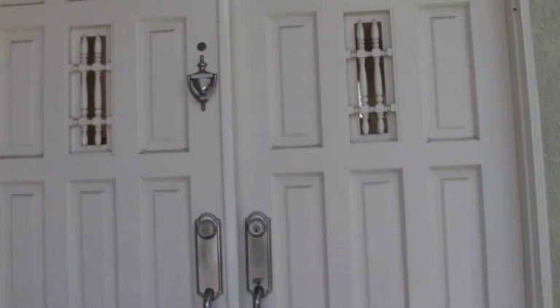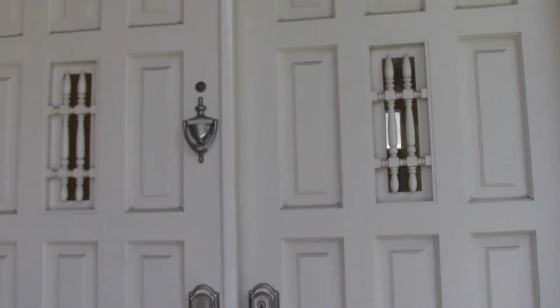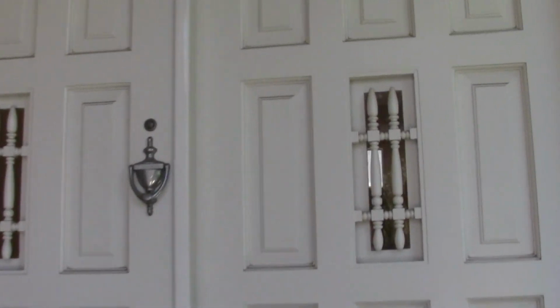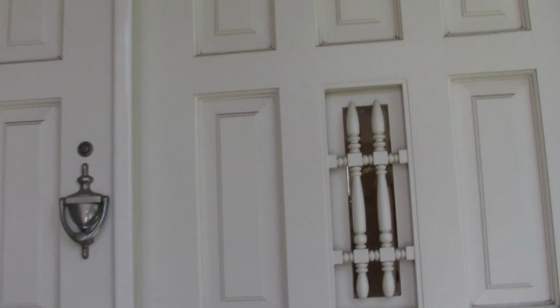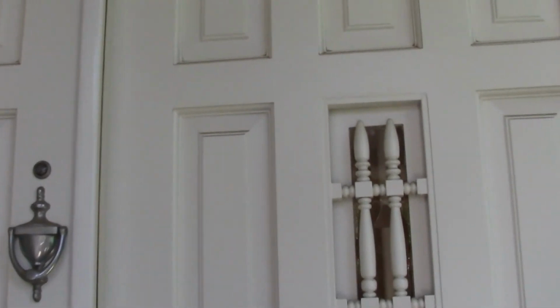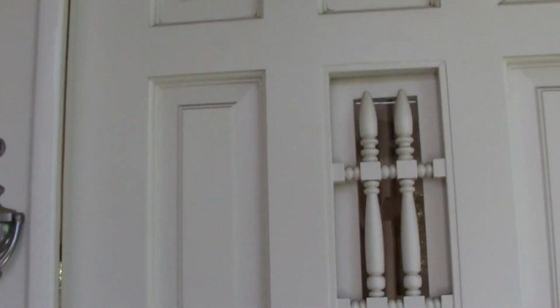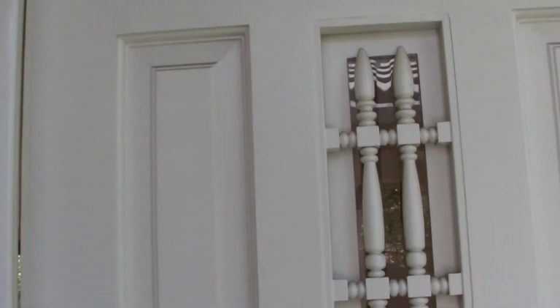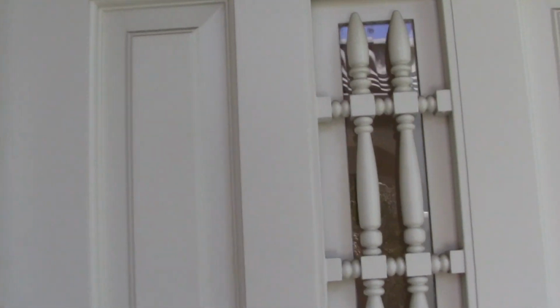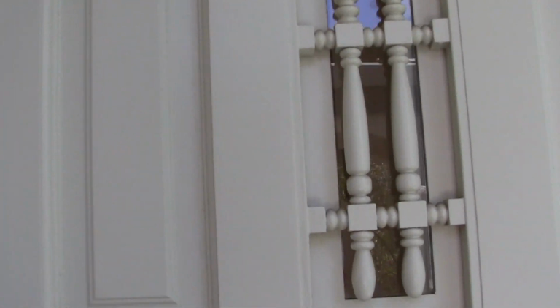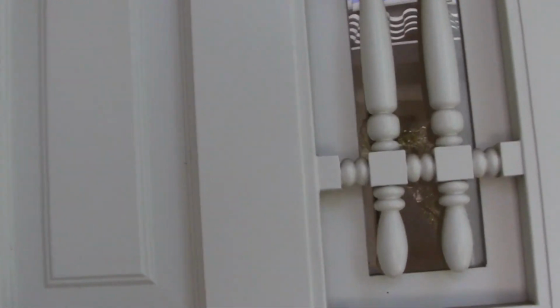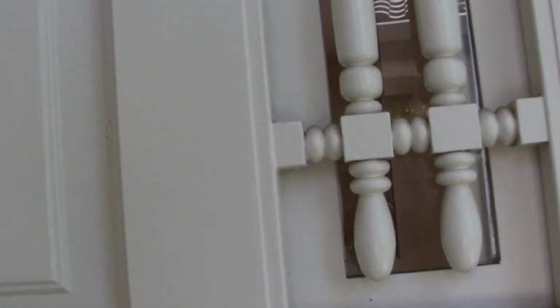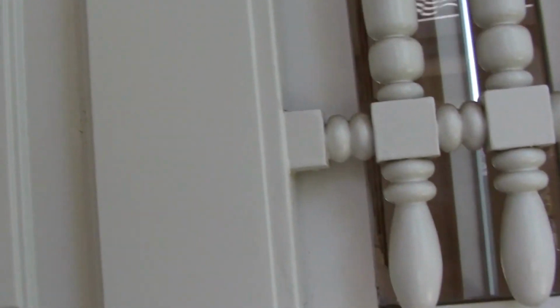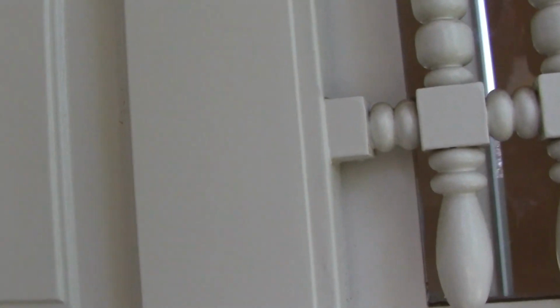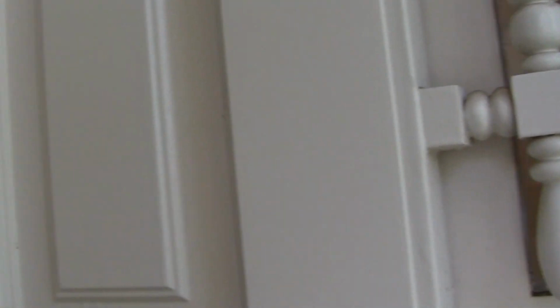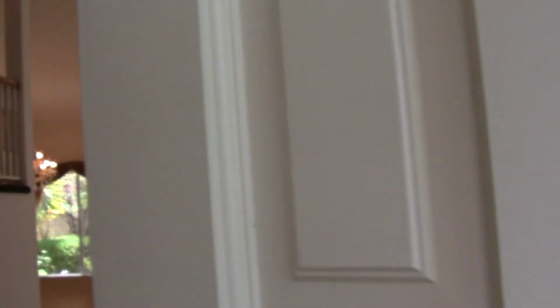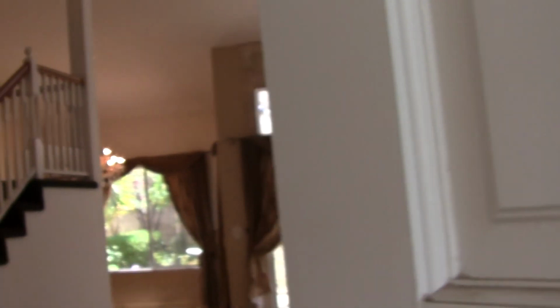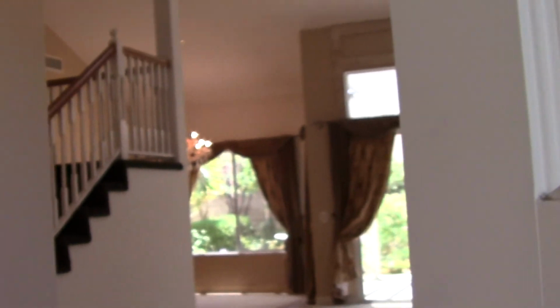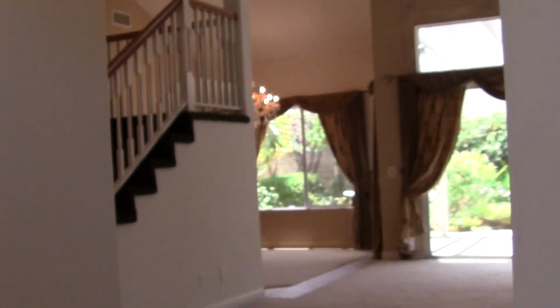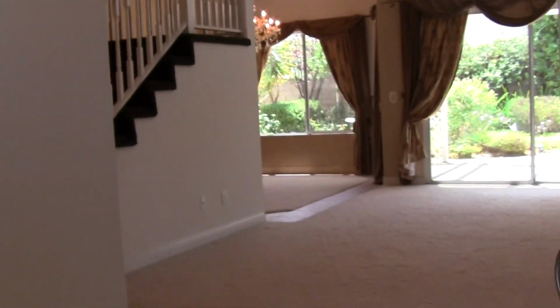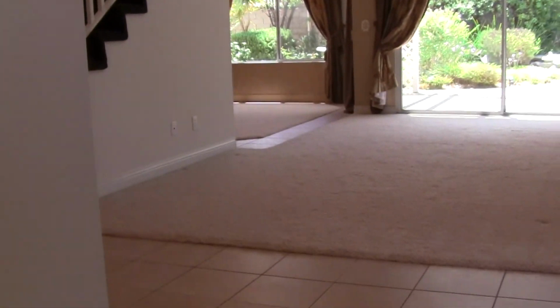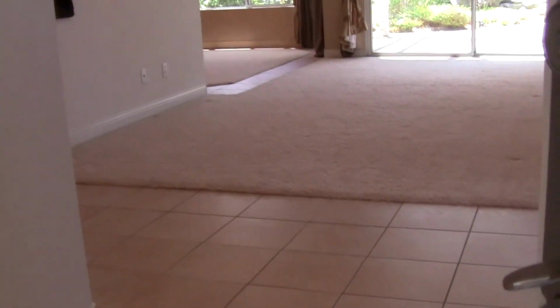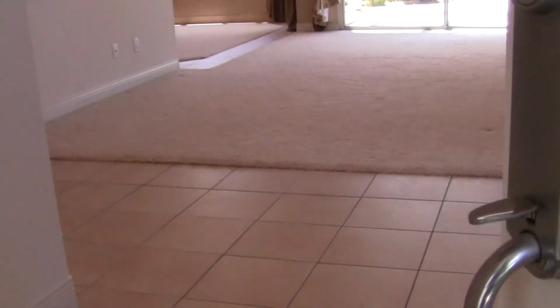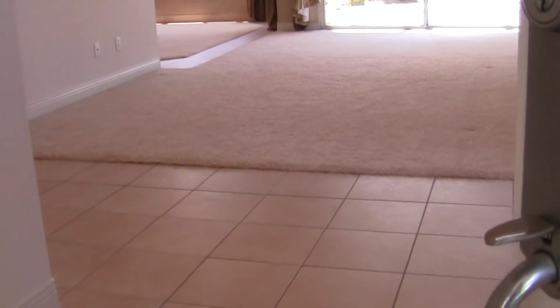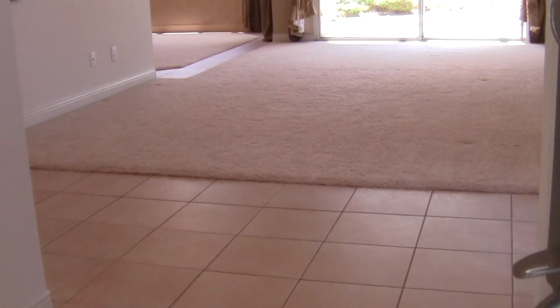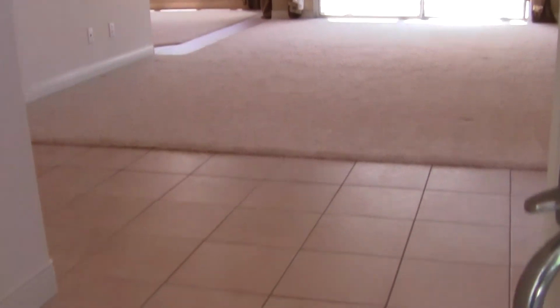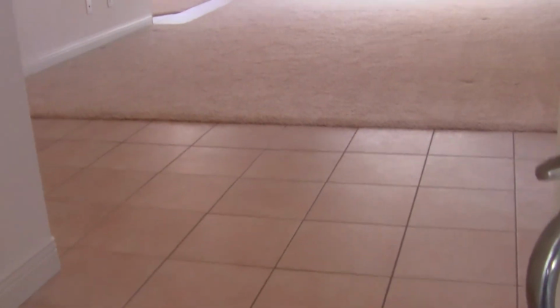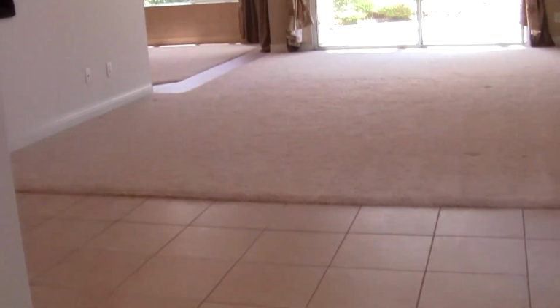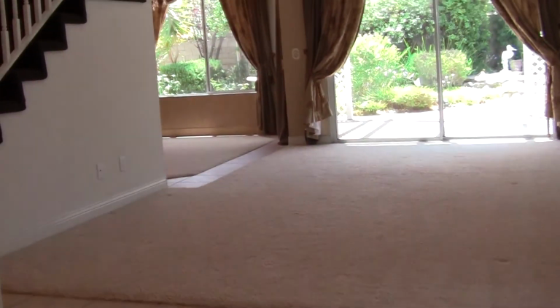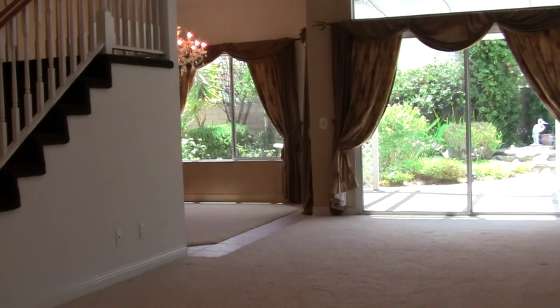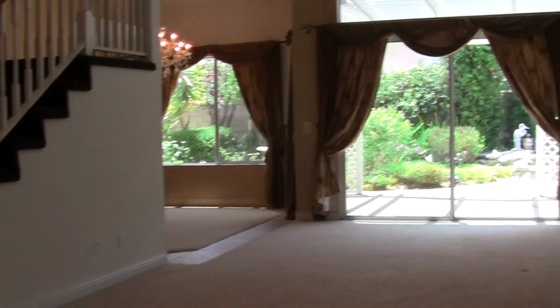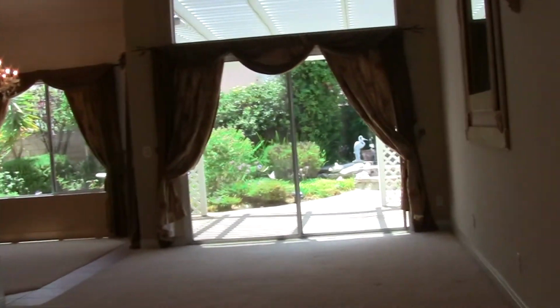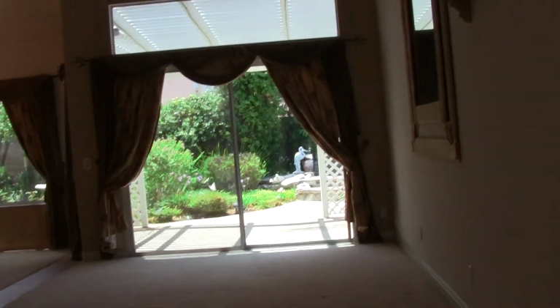They actually open up, which is kind of fun when you need to clean them. This house is about 1,986 square feet. It is three bedrooms, two and a half baths, and a loft.